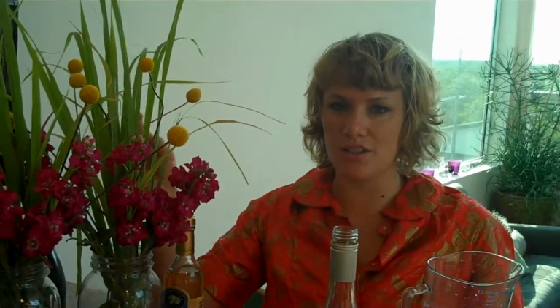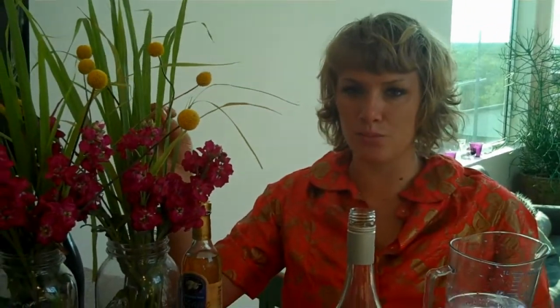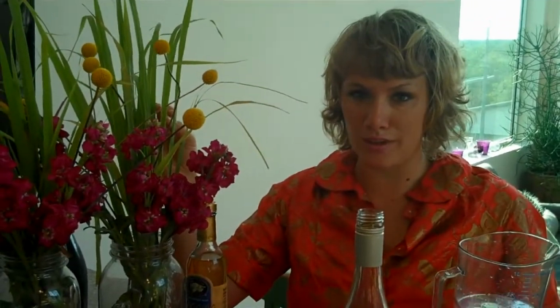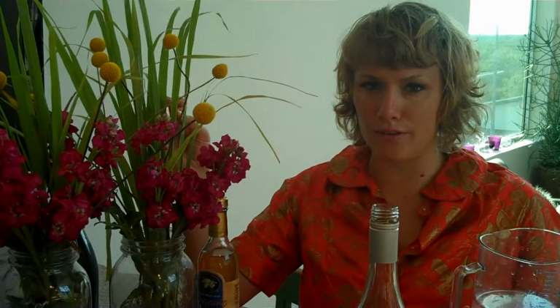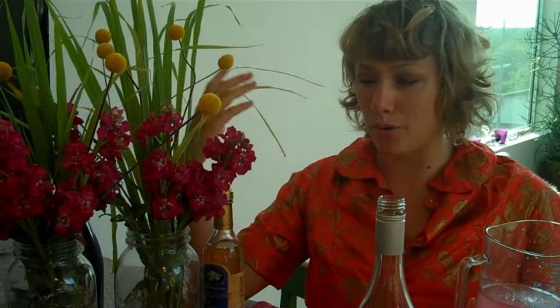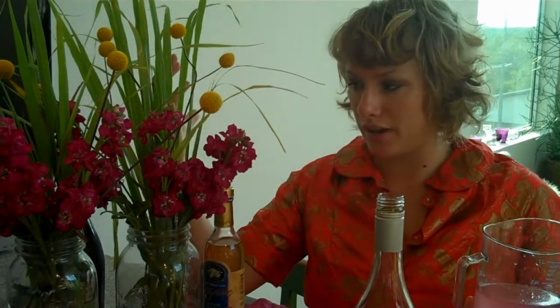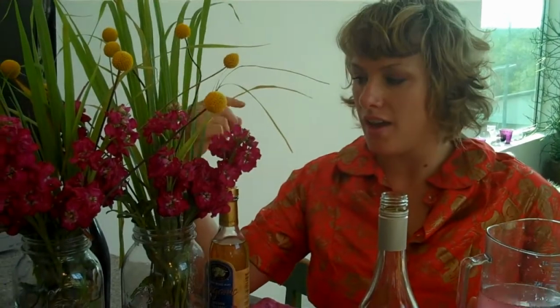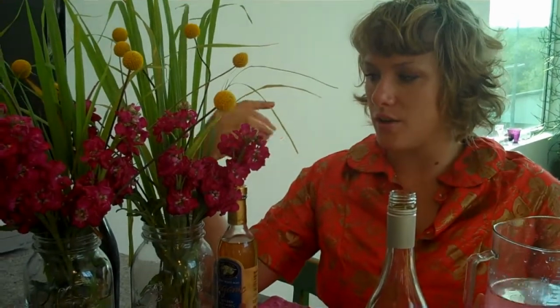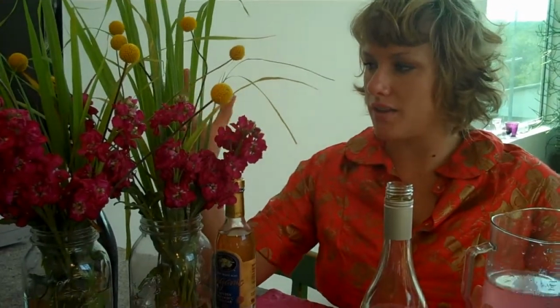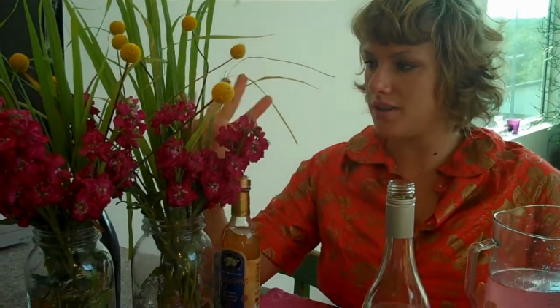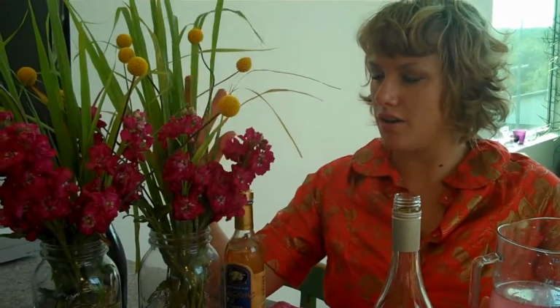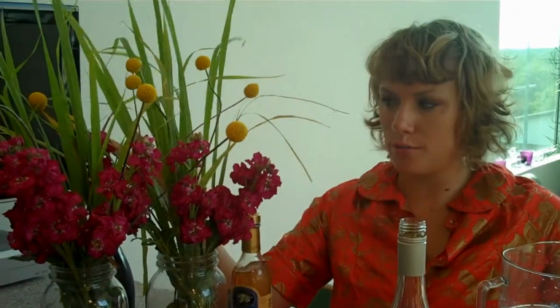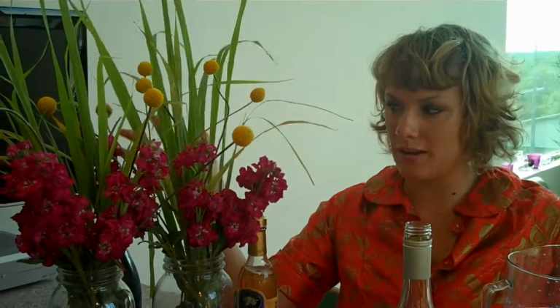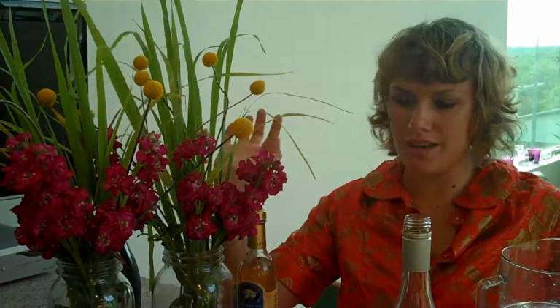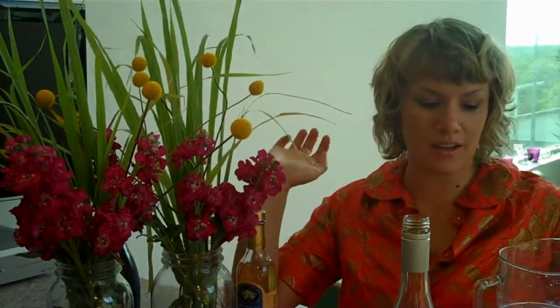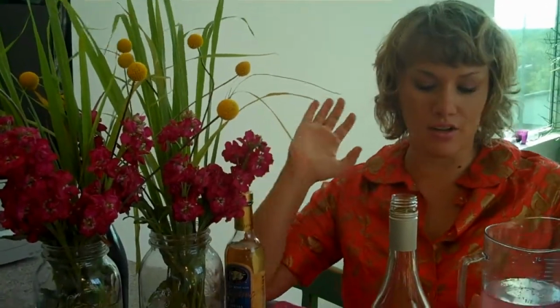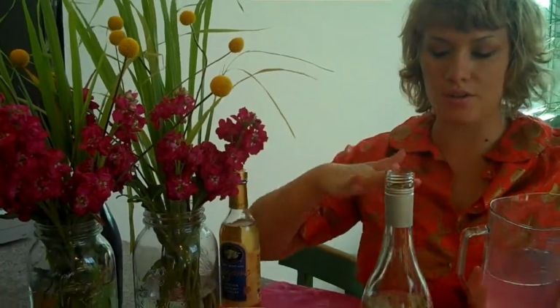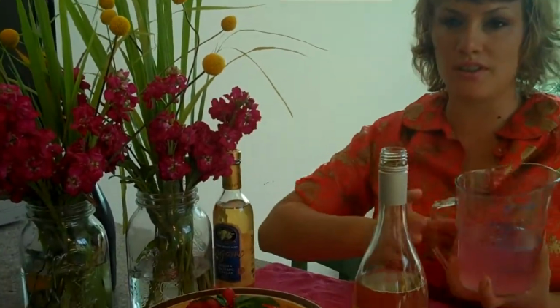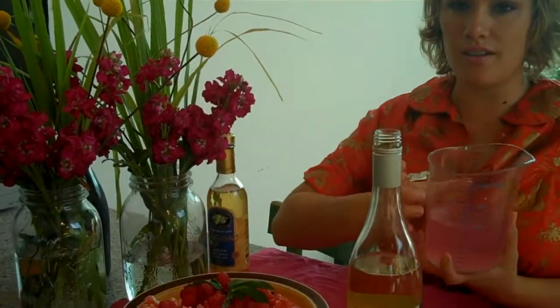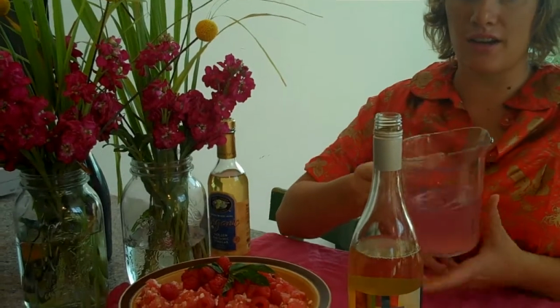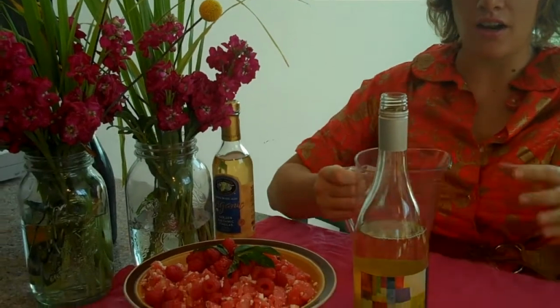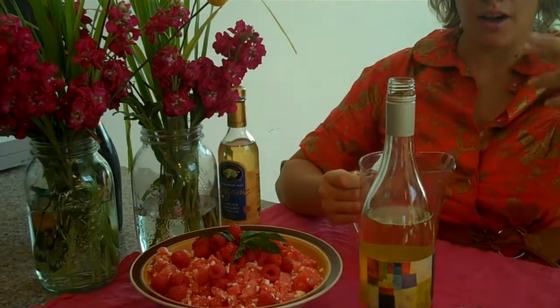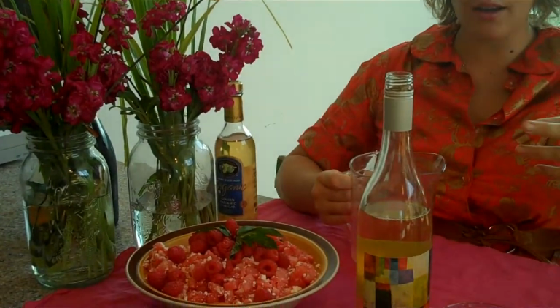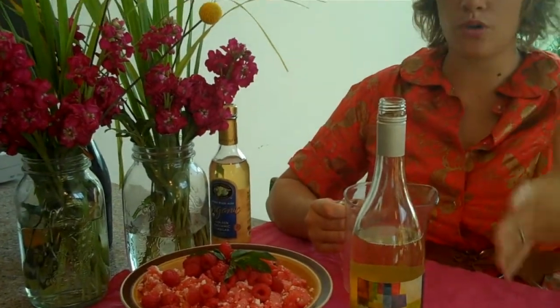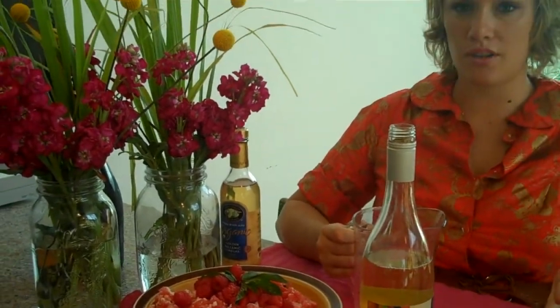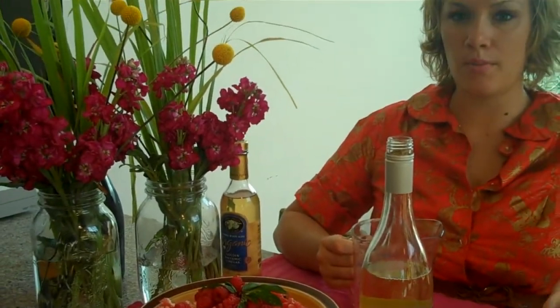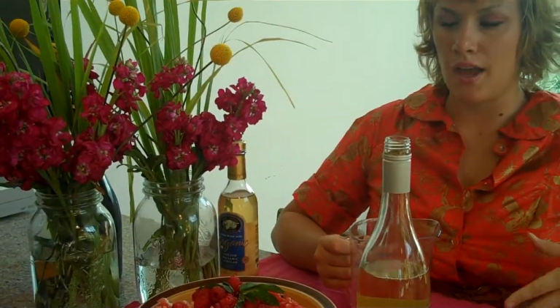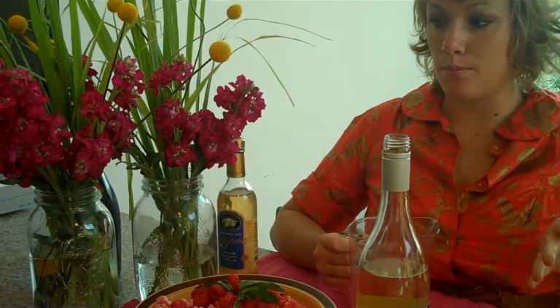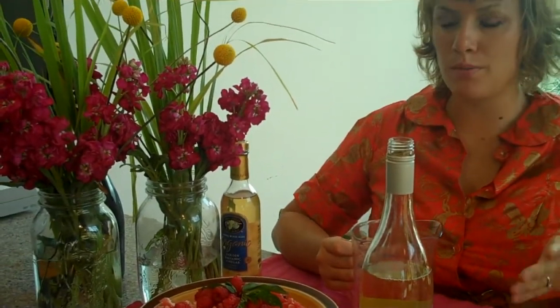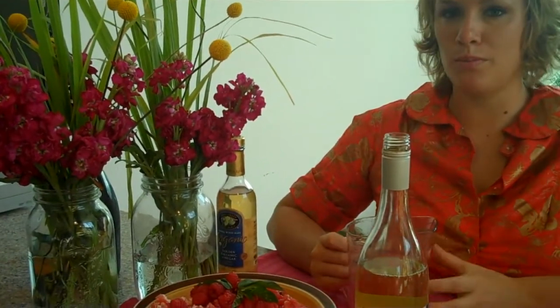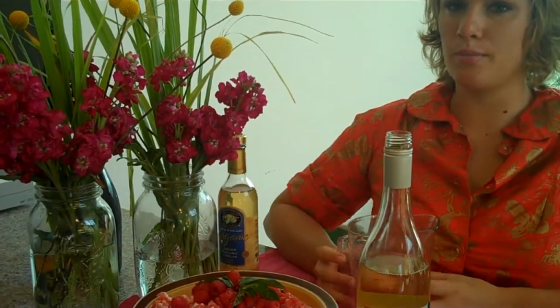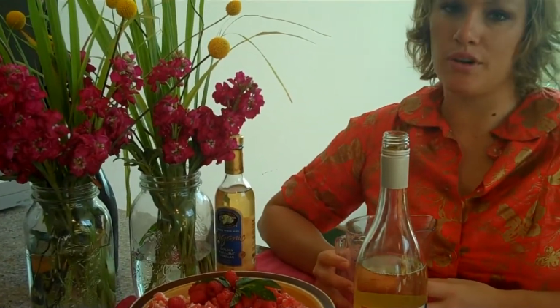It's just really thriving. I use it for my table setting and also use the stalks — I cut them, crush them, and mix them into my simple syrup.